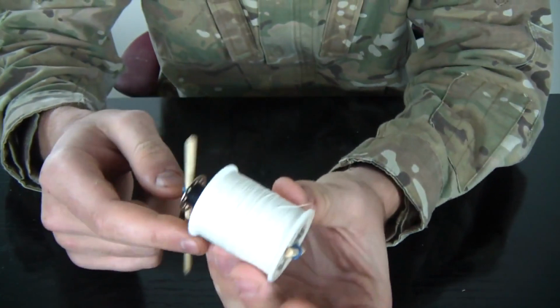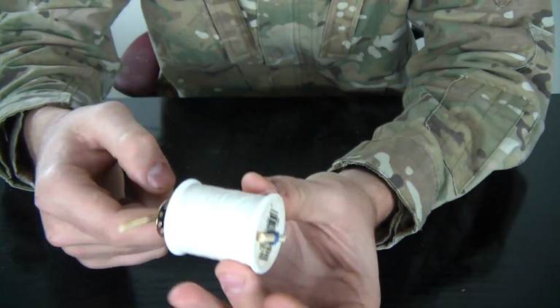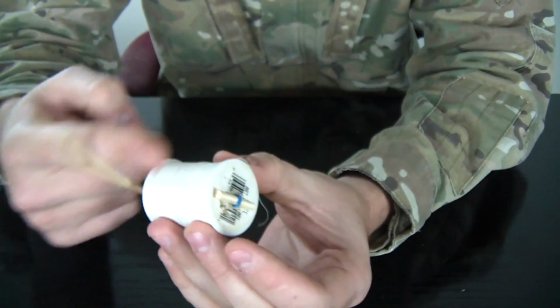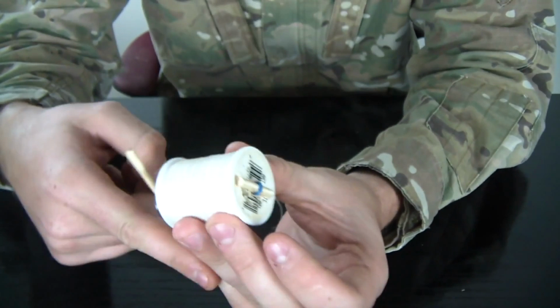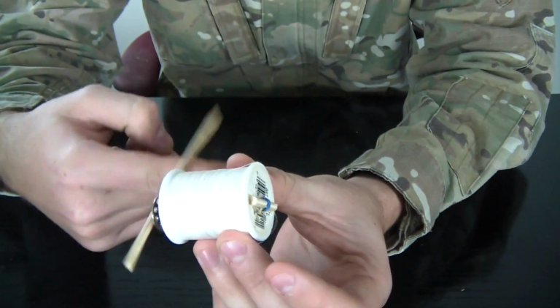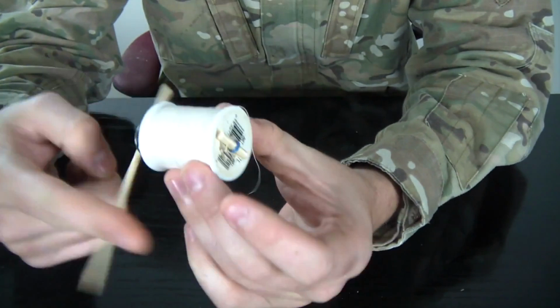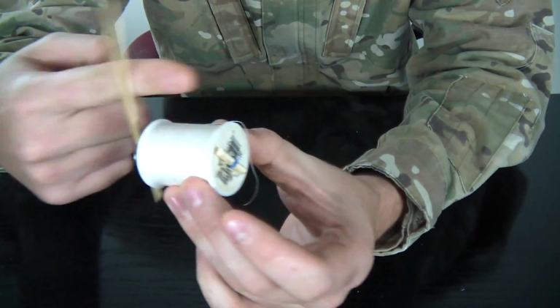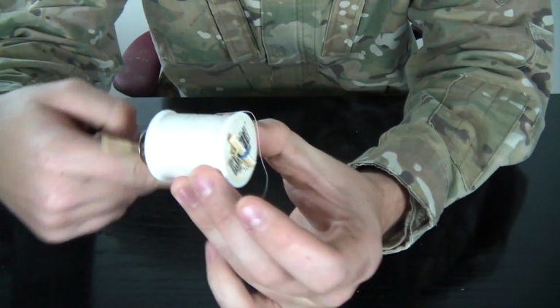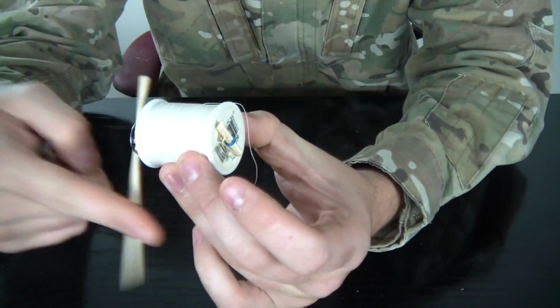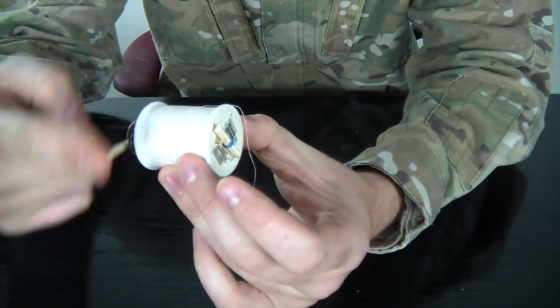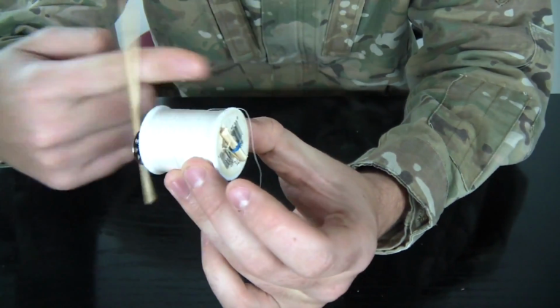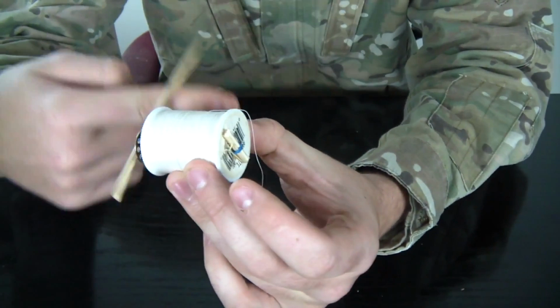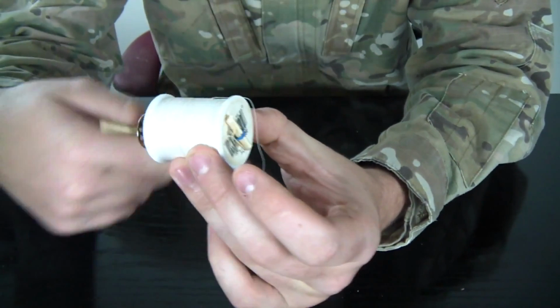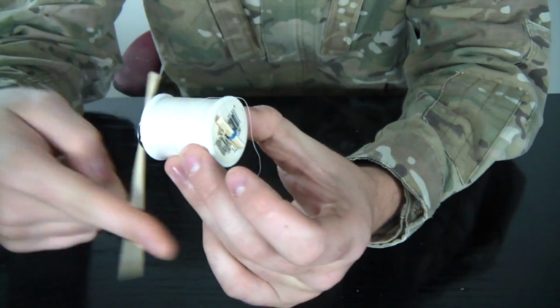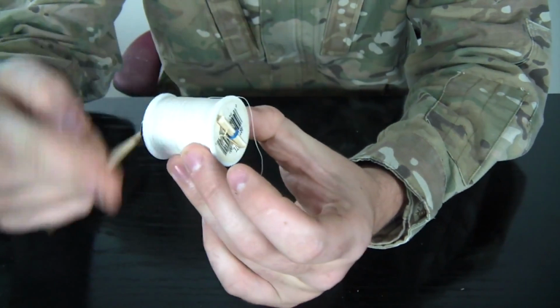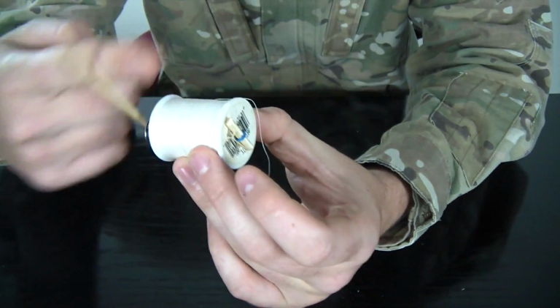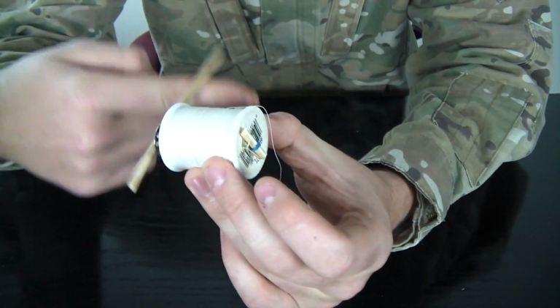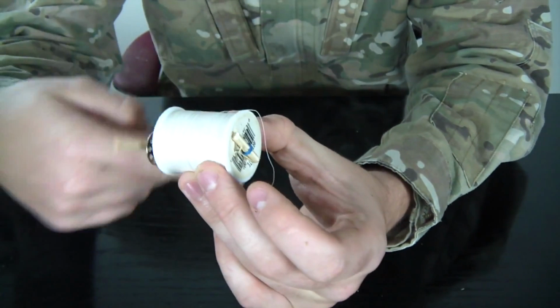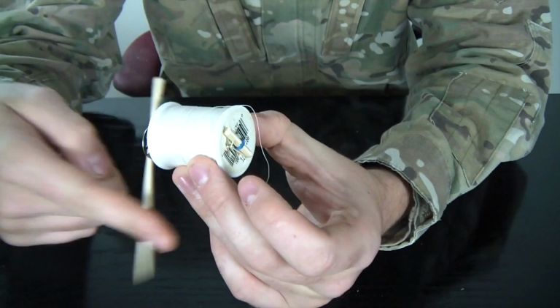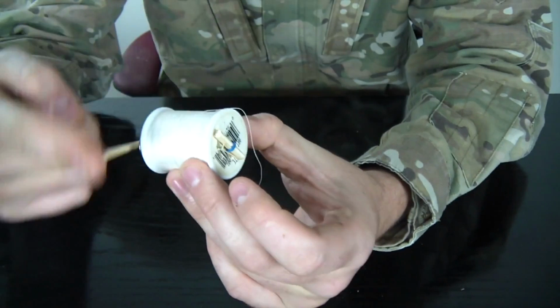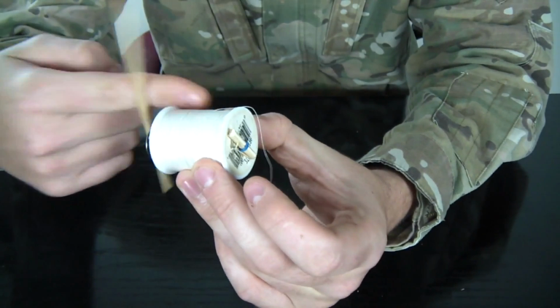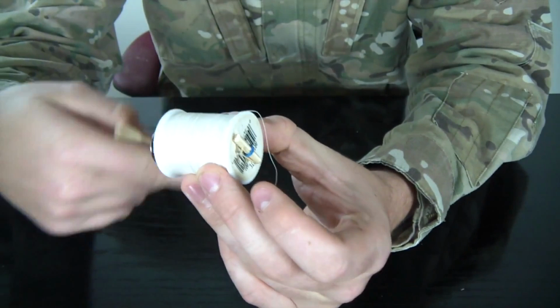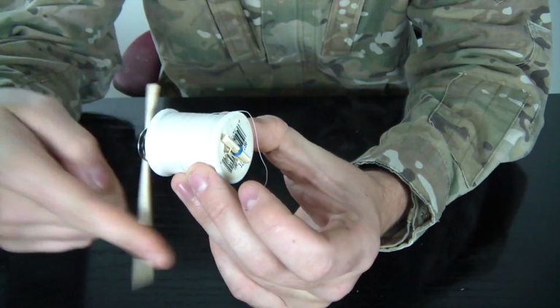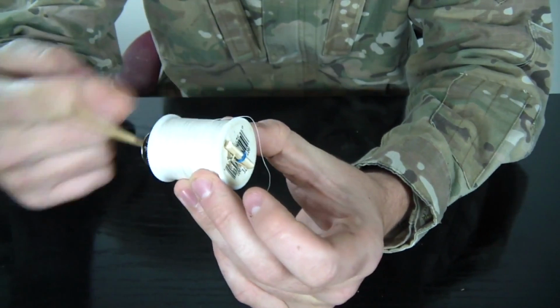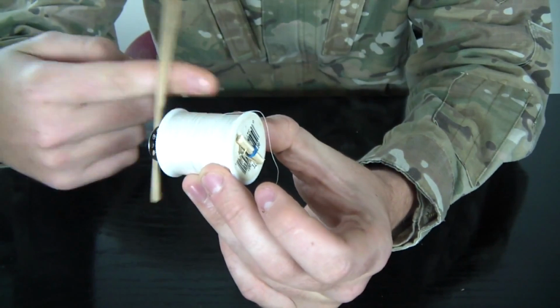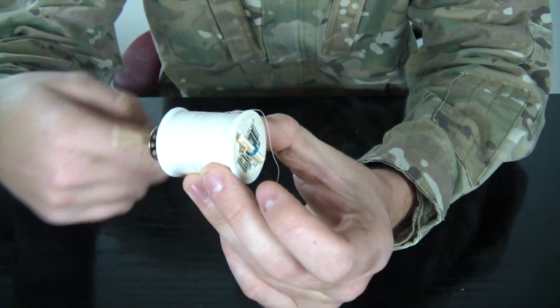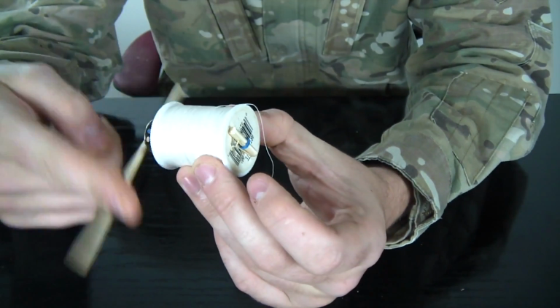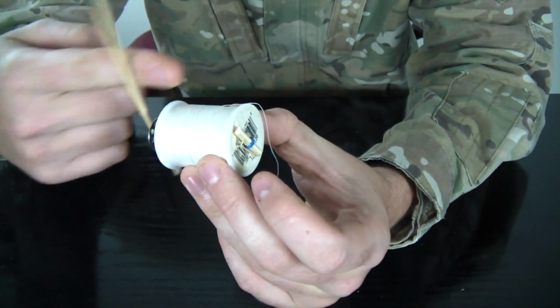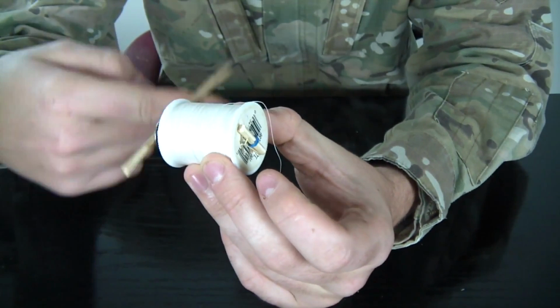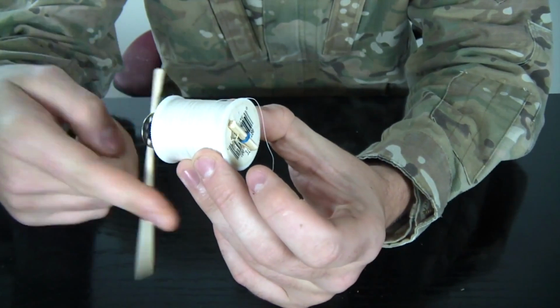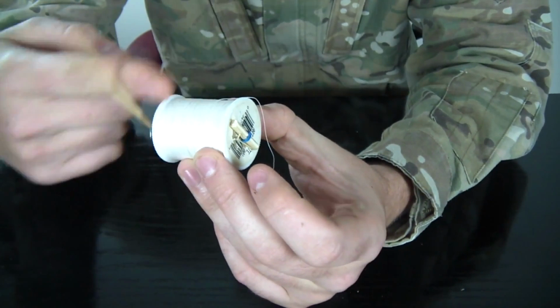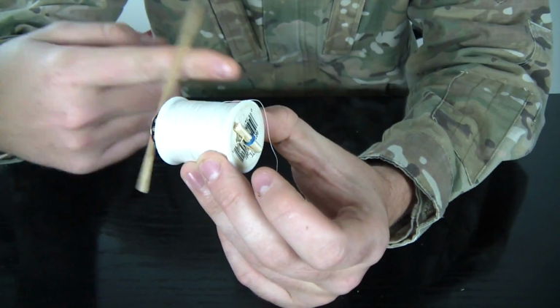All you're gonna need to do now is wind it. The more rubber bands you have, the stronger it will be and the faster it will go.